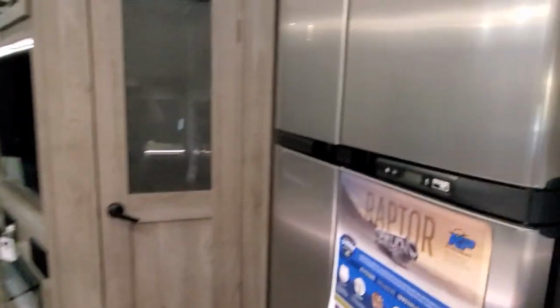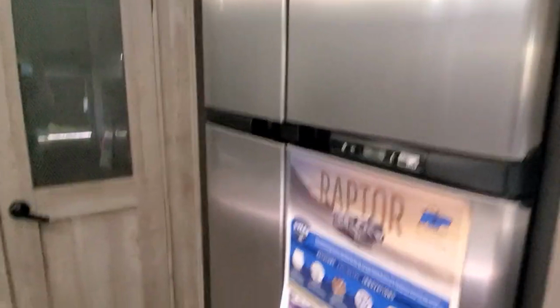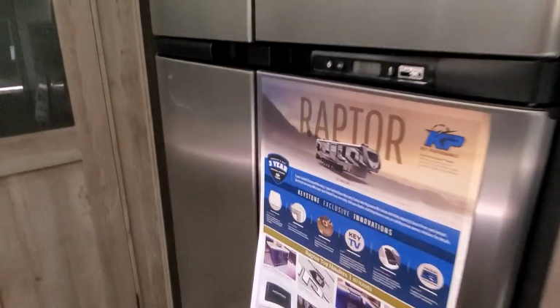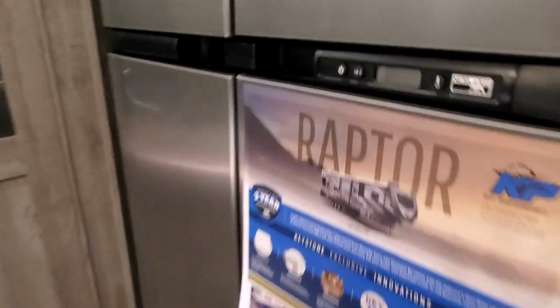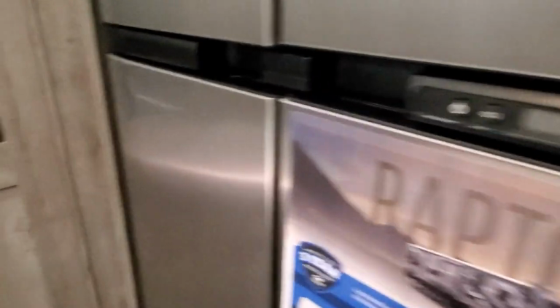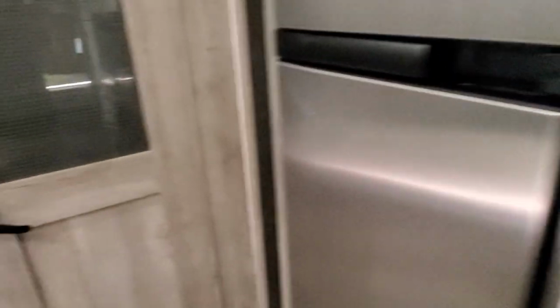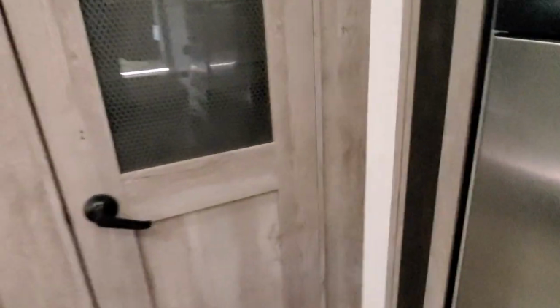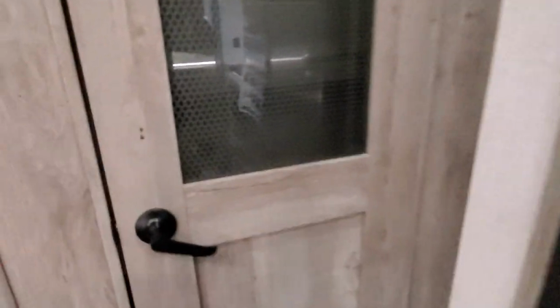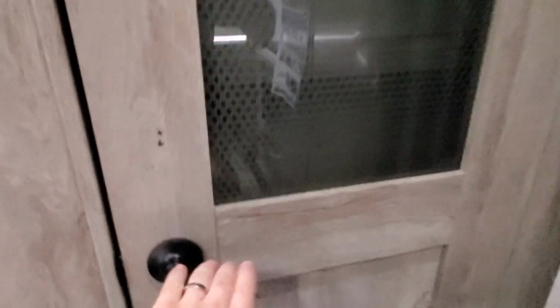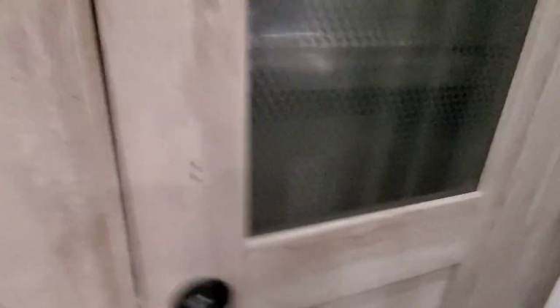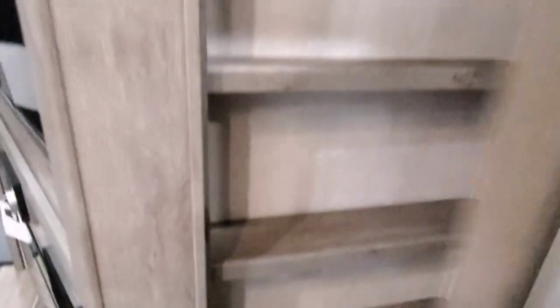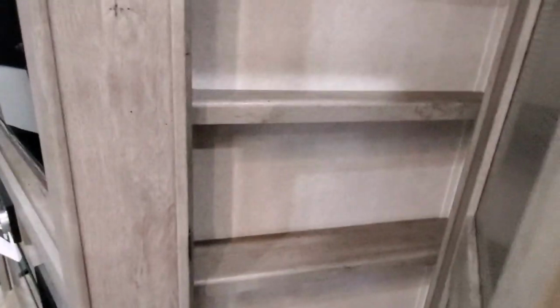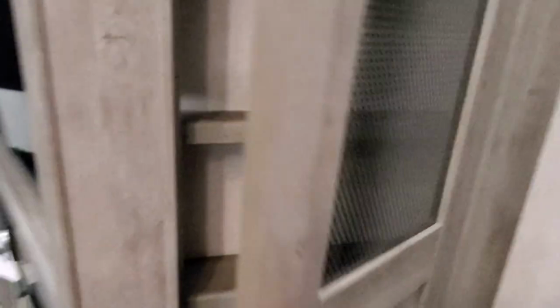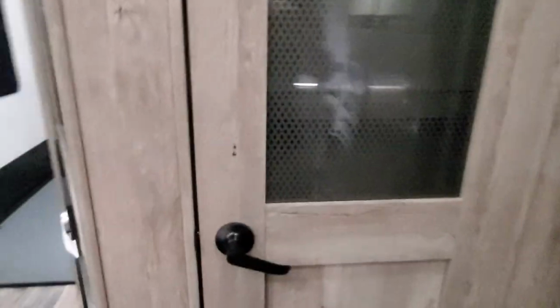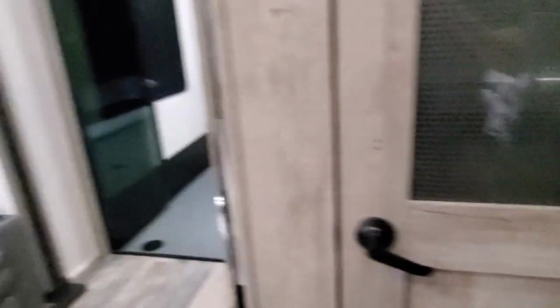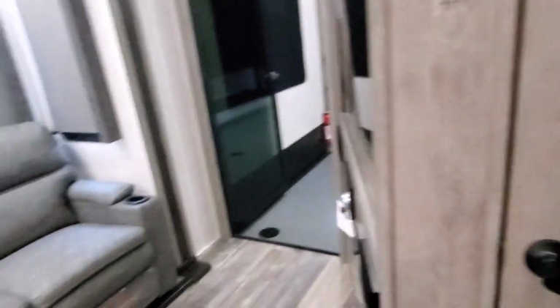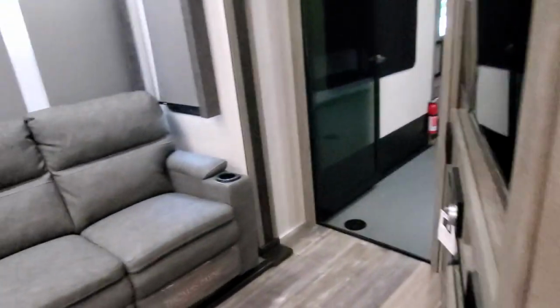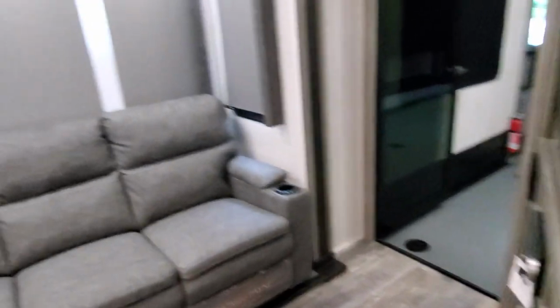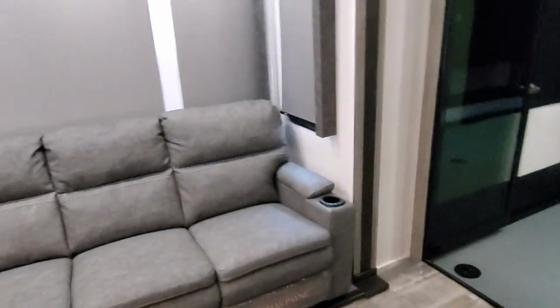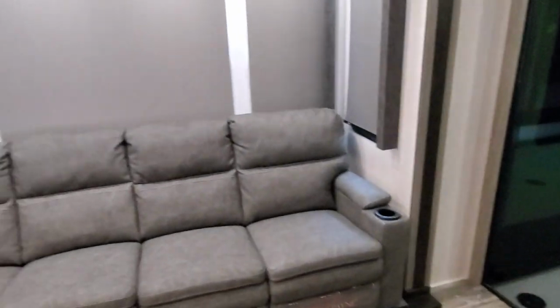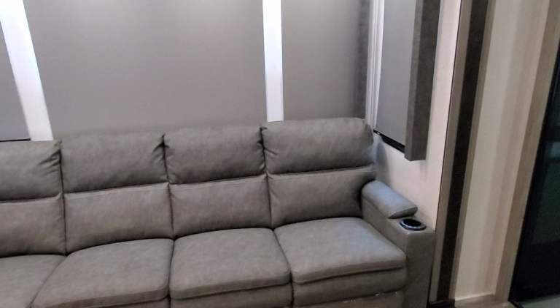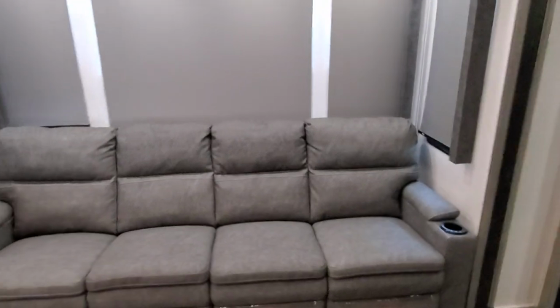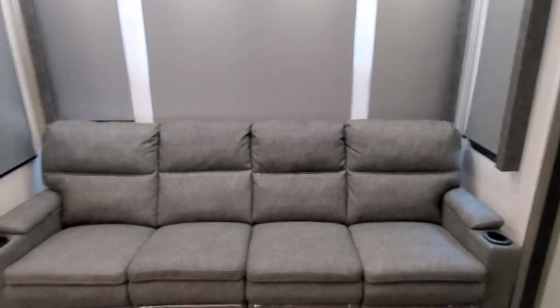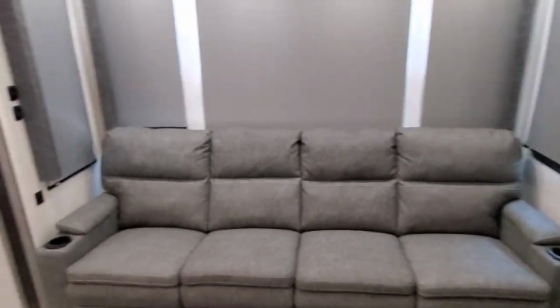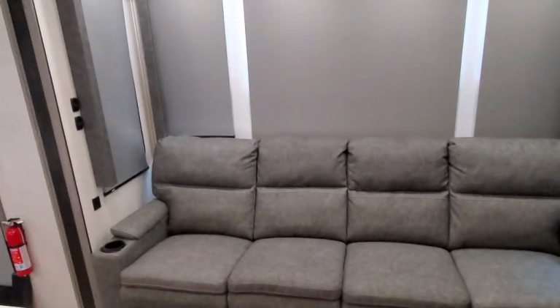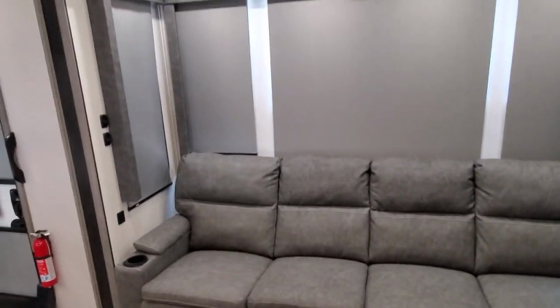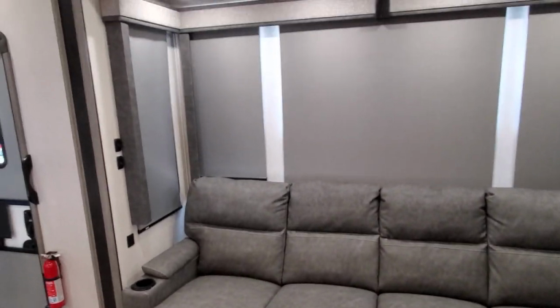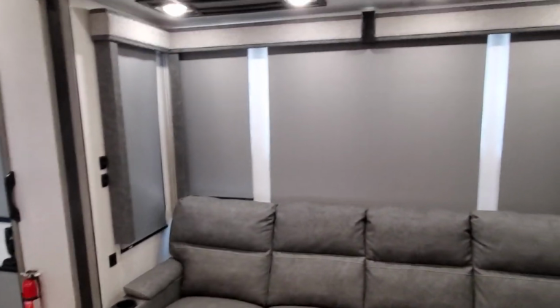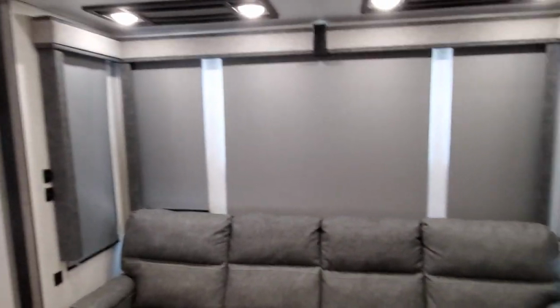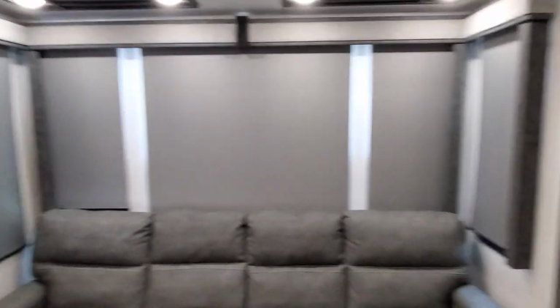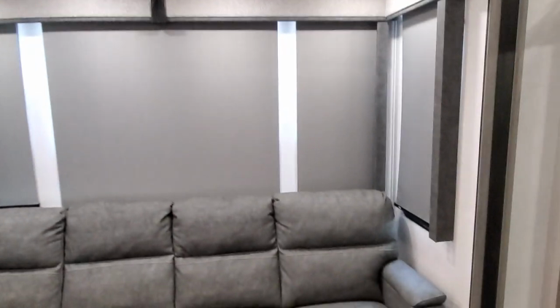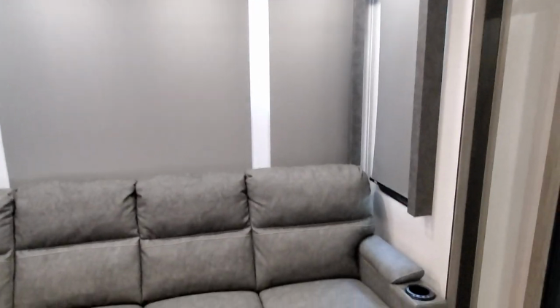RV fridge — I believe that's 18 cubic feet. Little pantry here. Big sofa with heat, massage, and recliners.